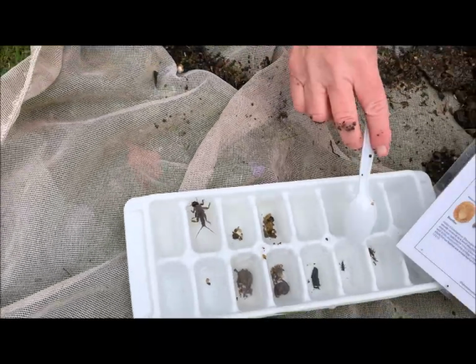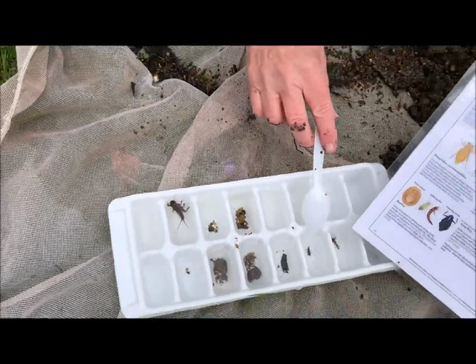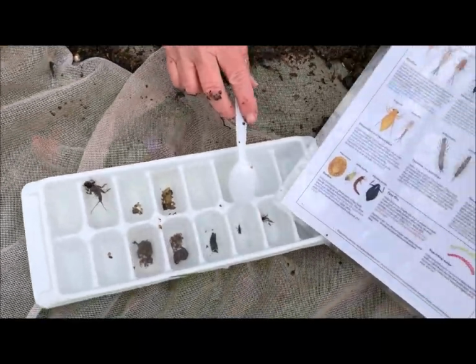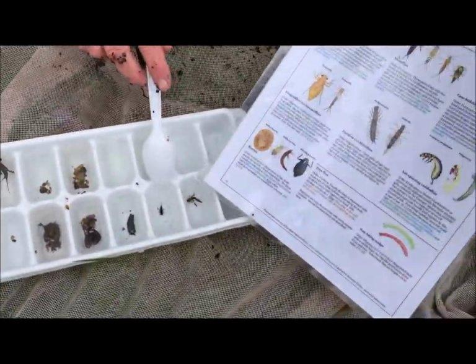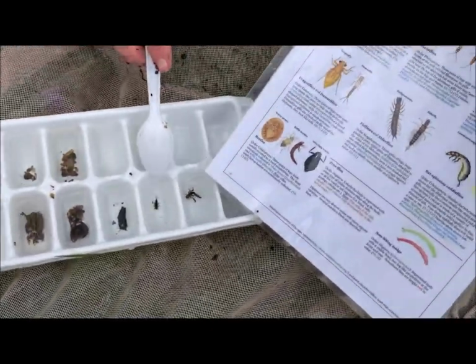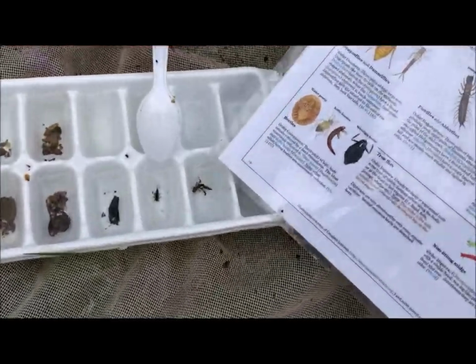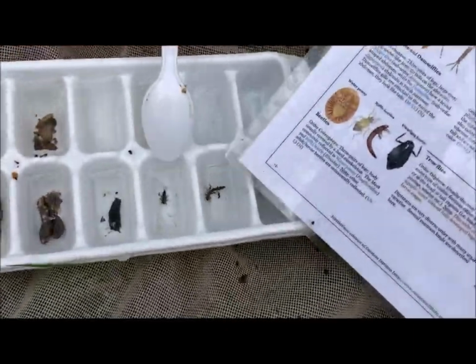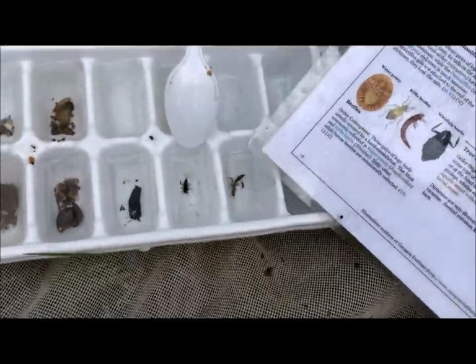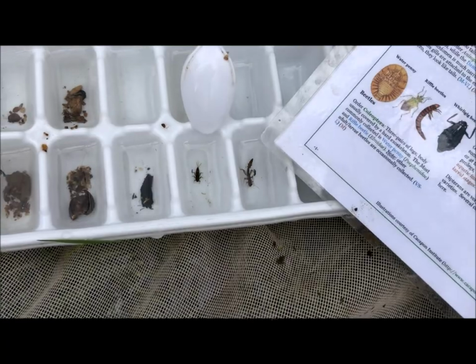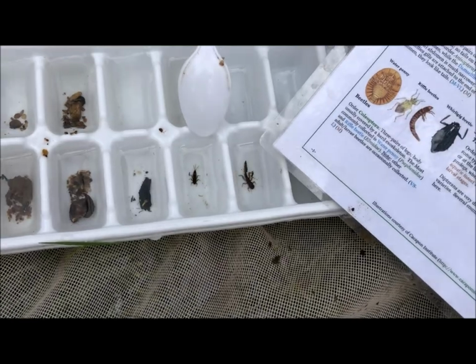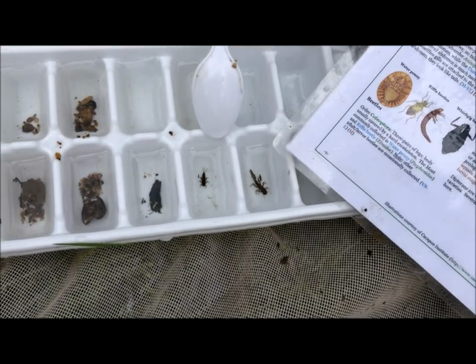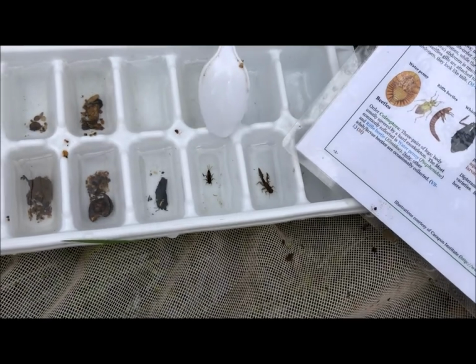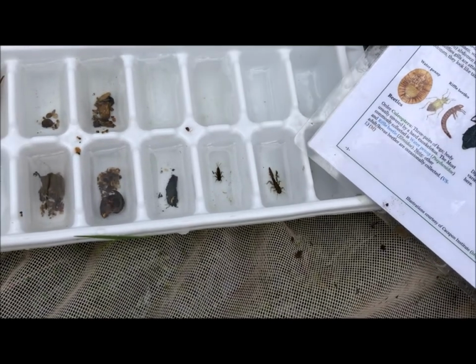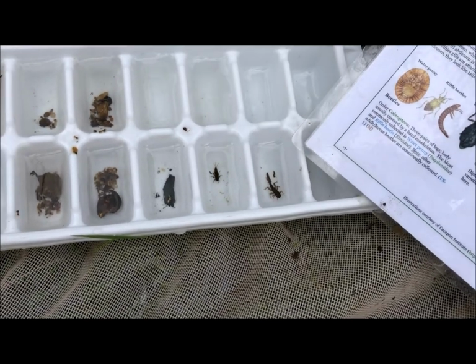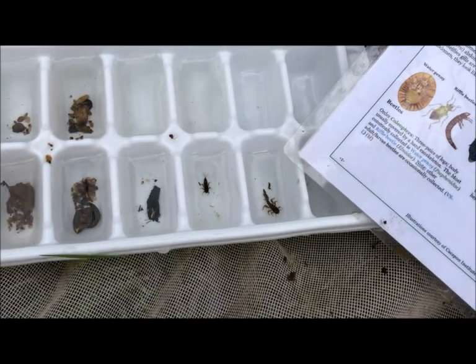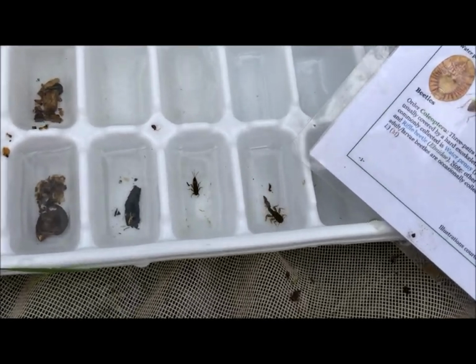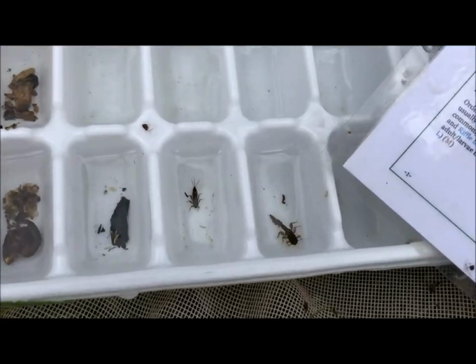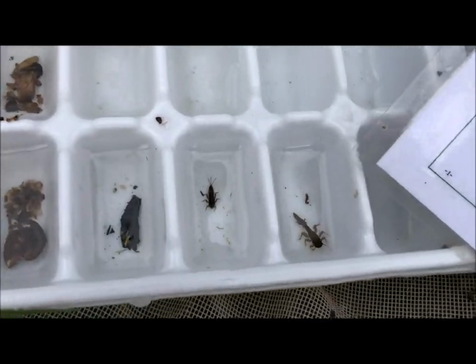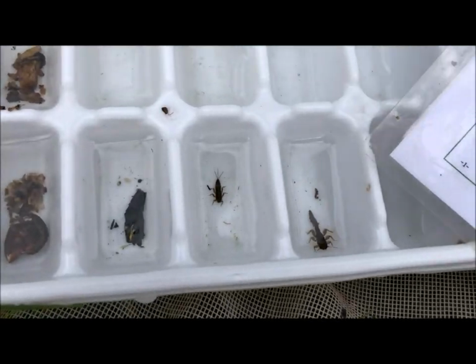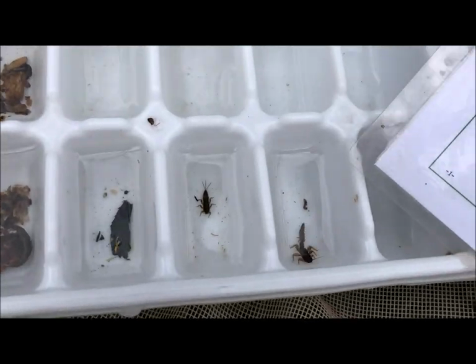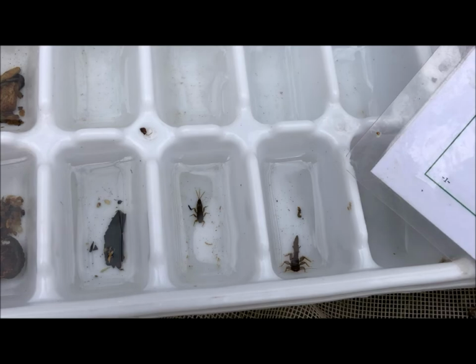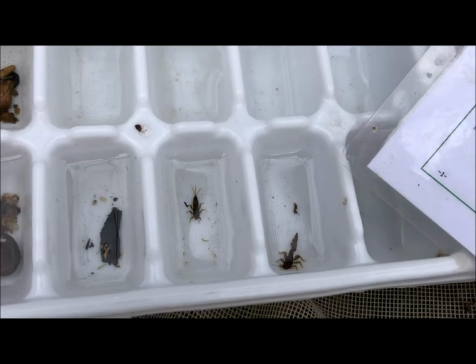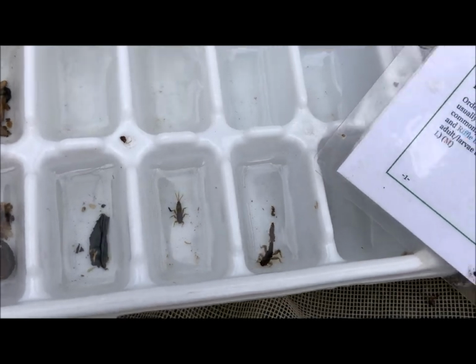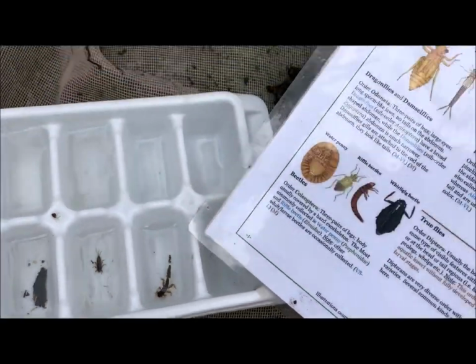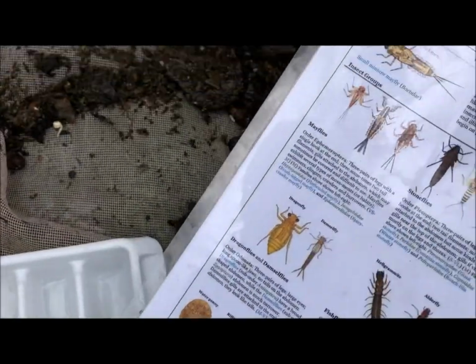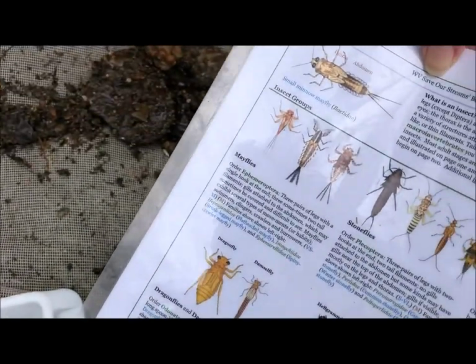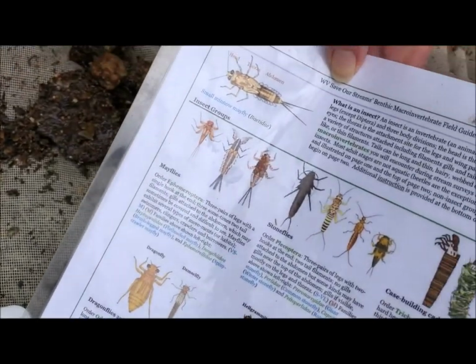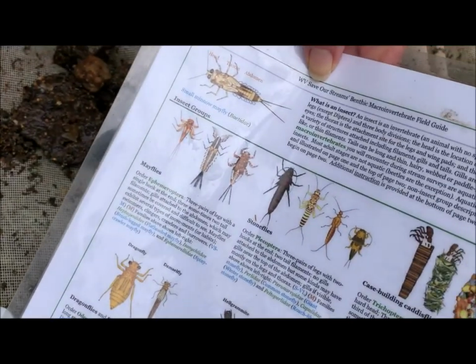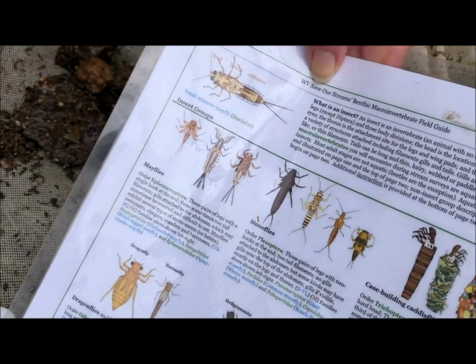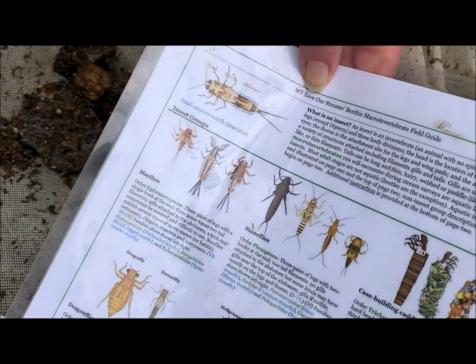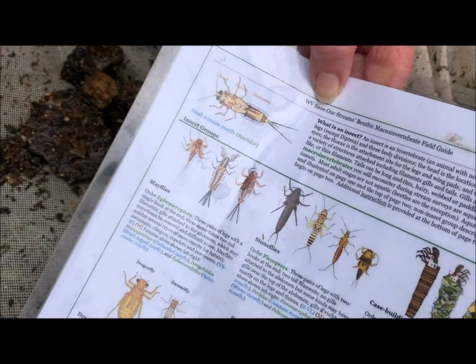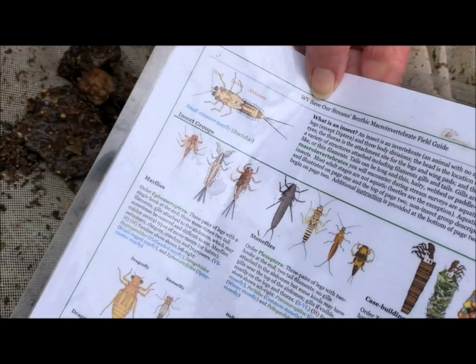Here's a mayfly. That mayfly has a three-part tail — I don't know if you can see it well. But here he is on the guide, and that's another one that needs really clean water.